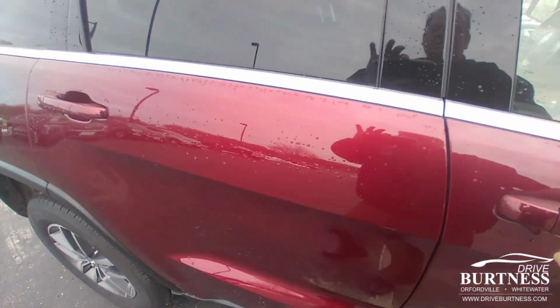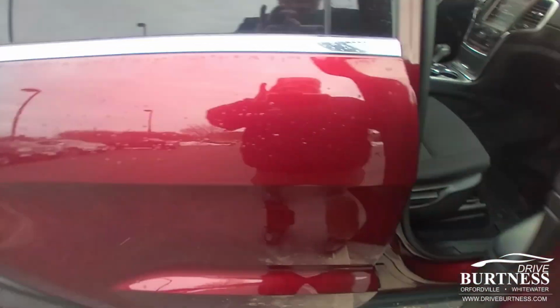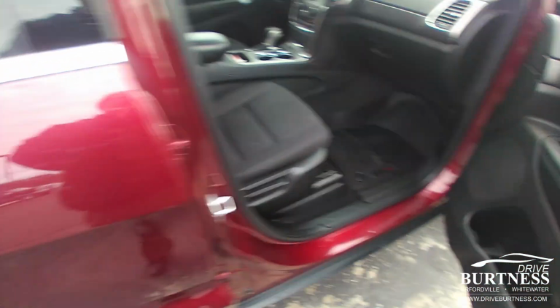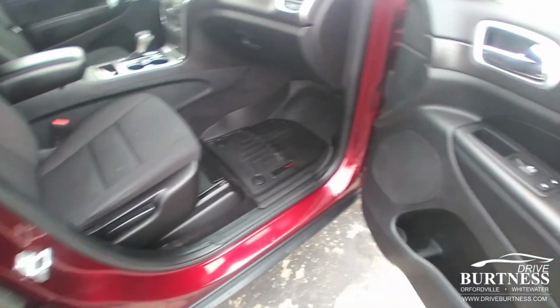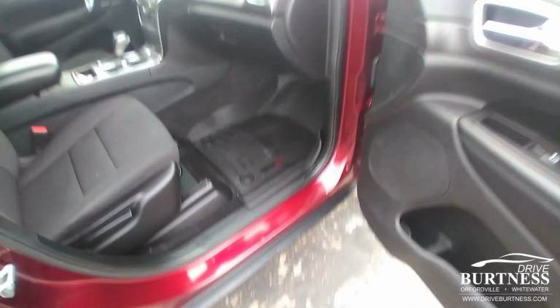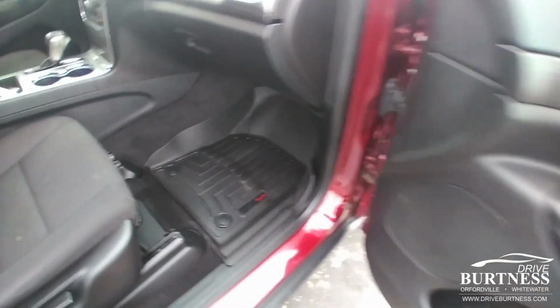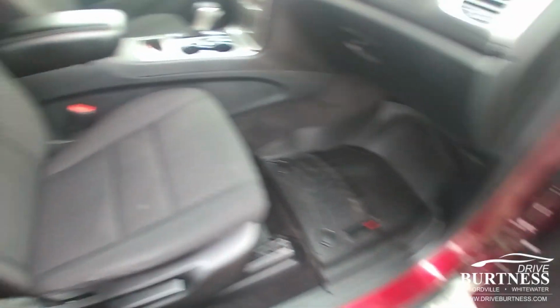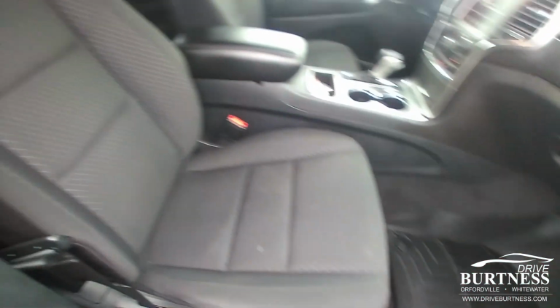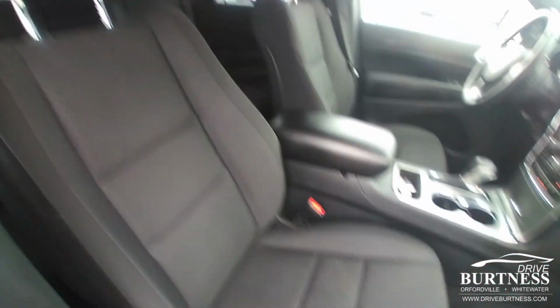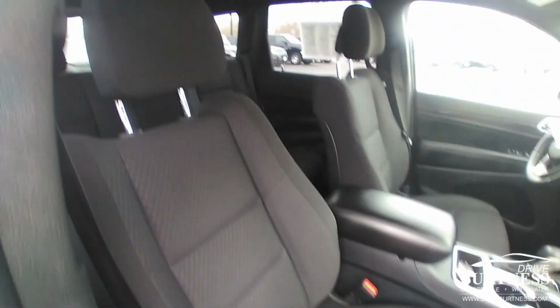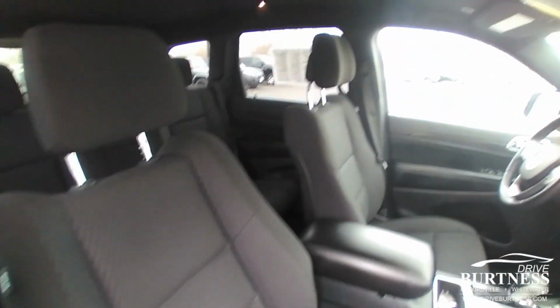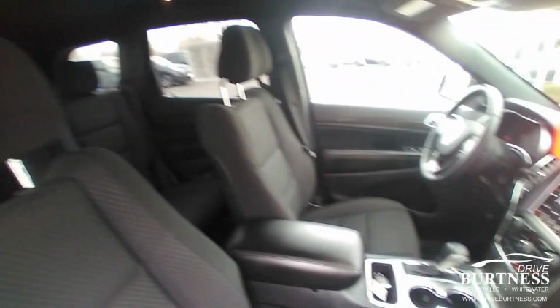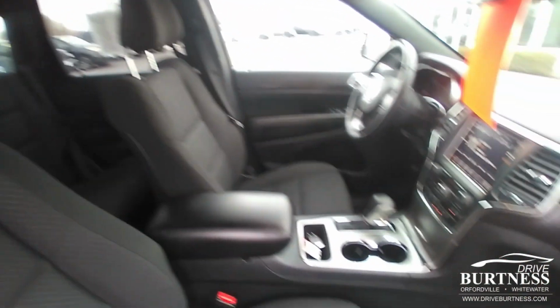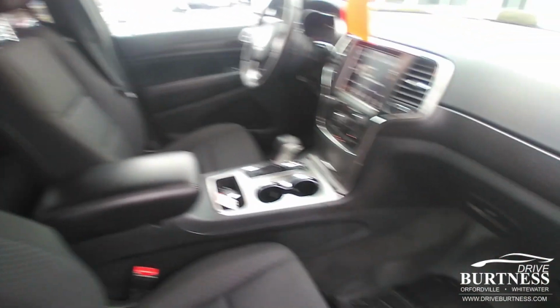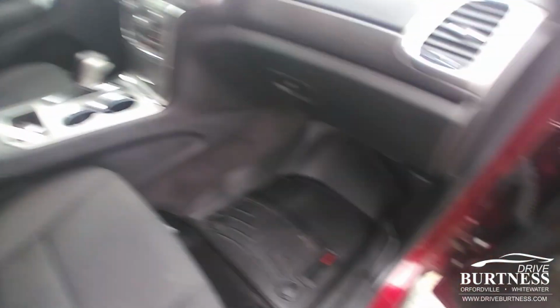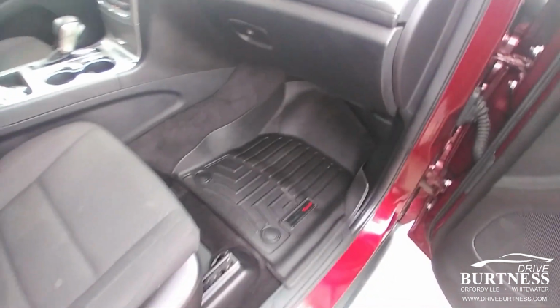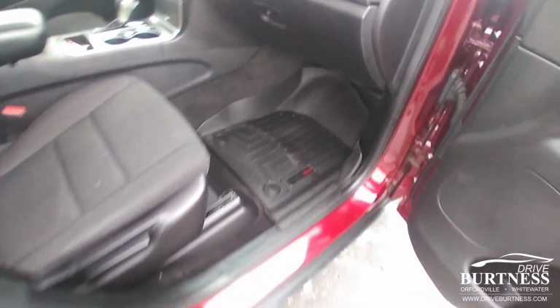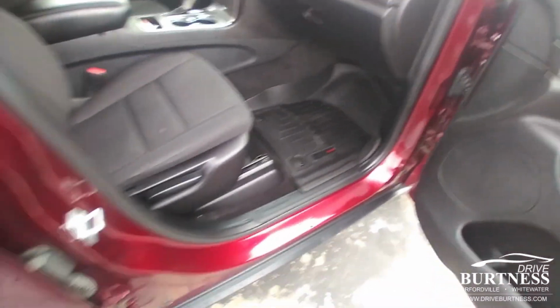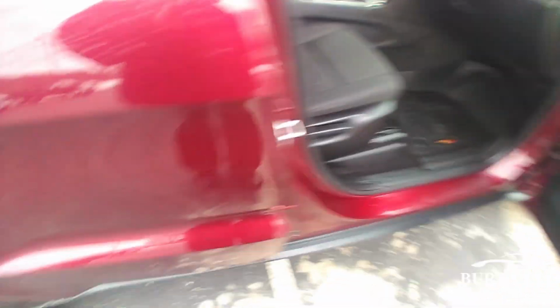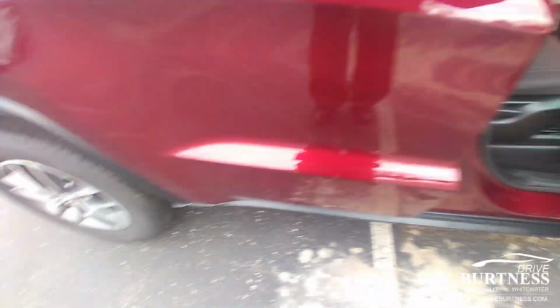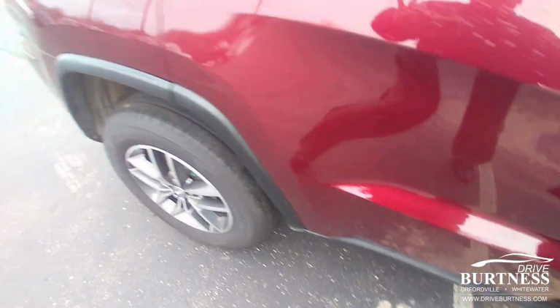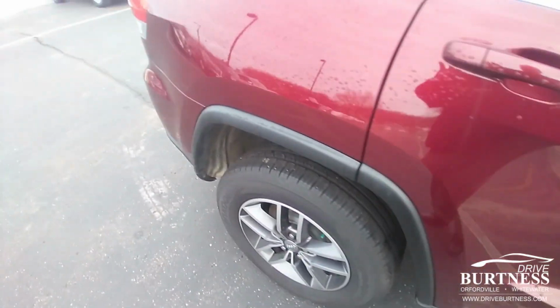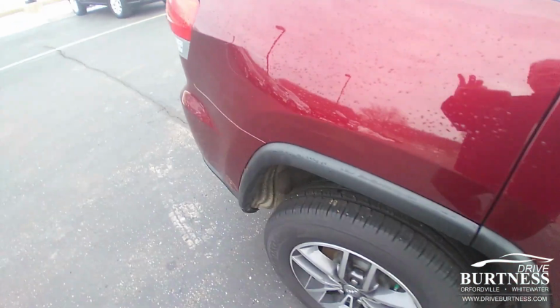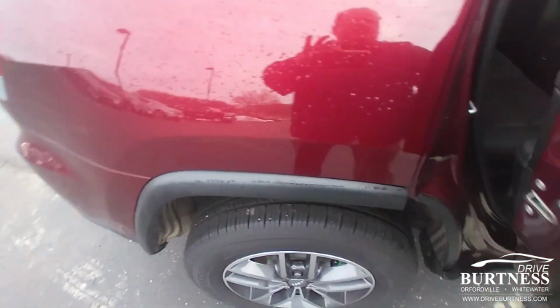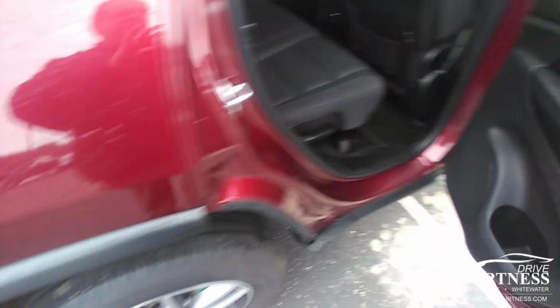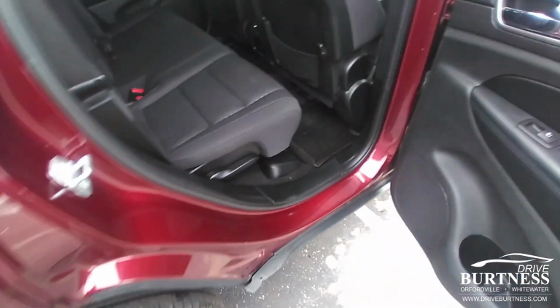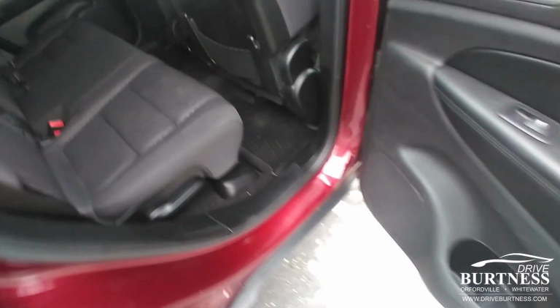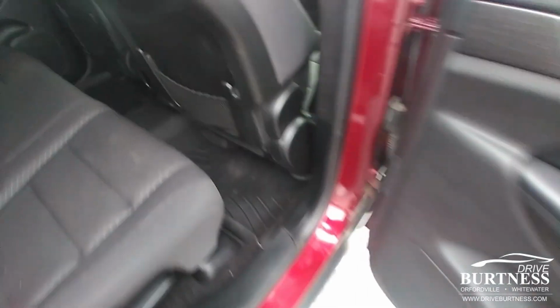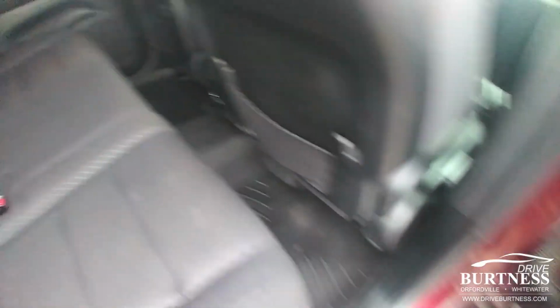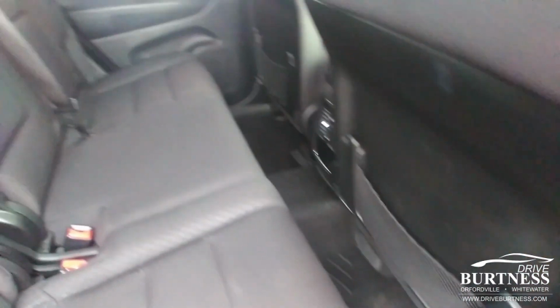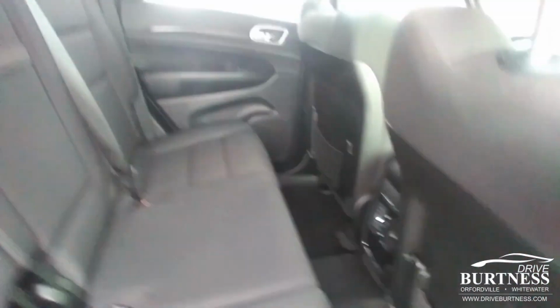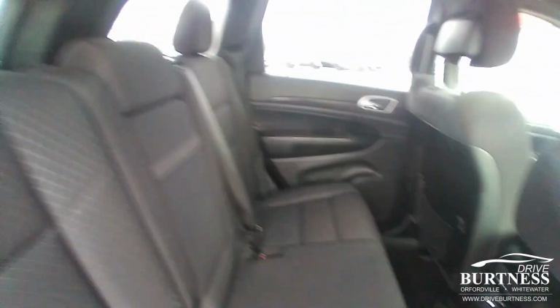This one has about 87,000 miles on it. Clean interior, all-weather mats. This is an all-wheel drive model, gets you around all winter long very safely and securely.